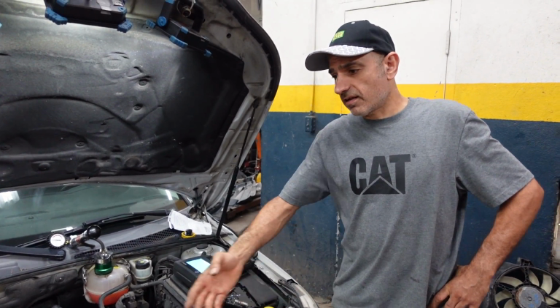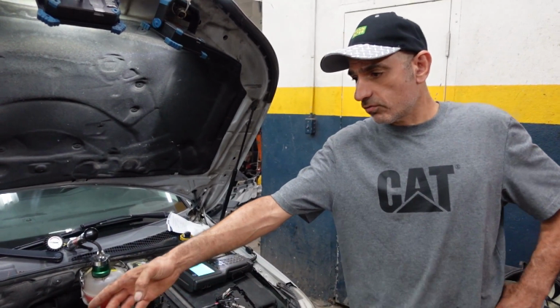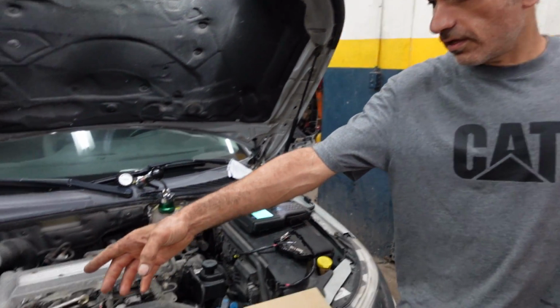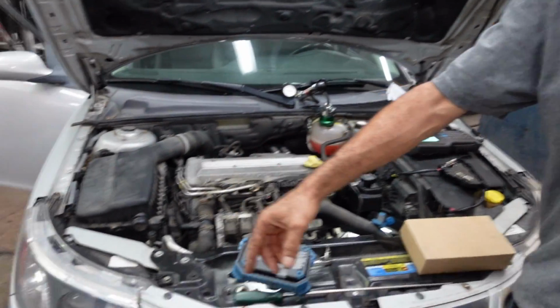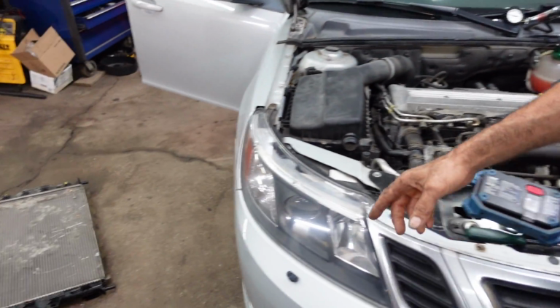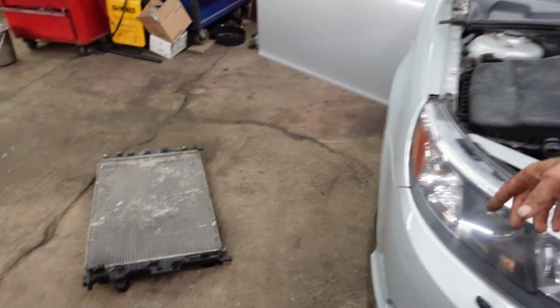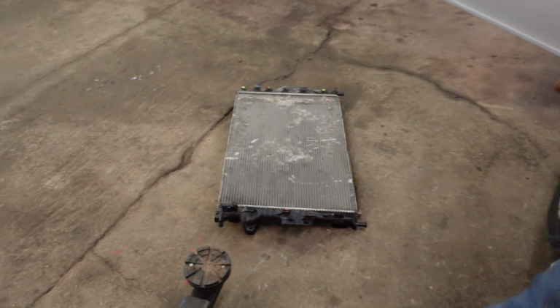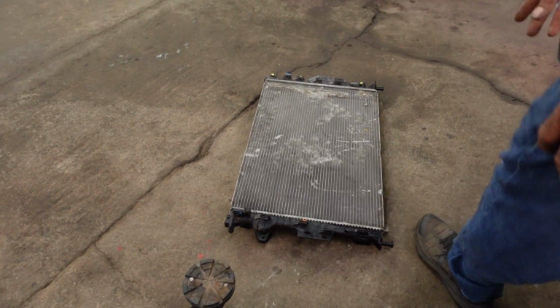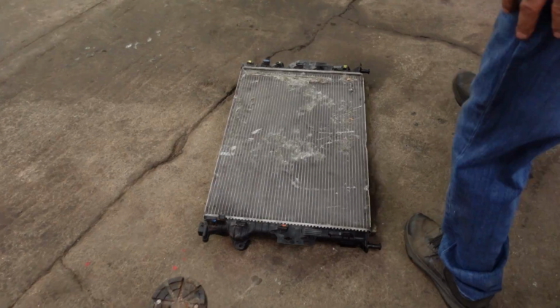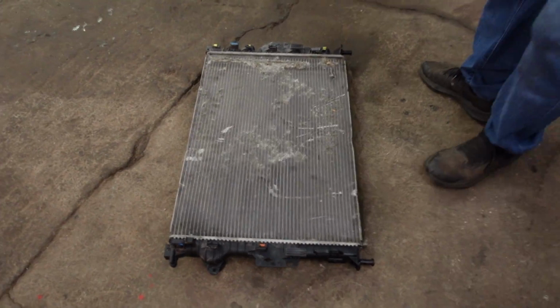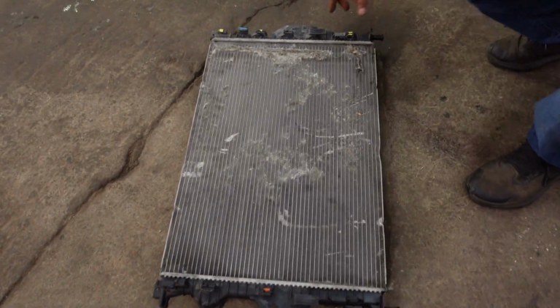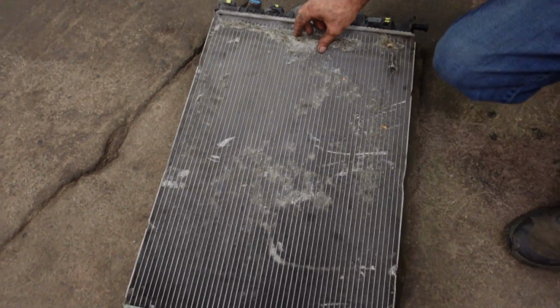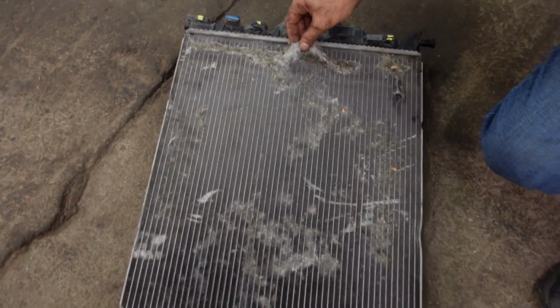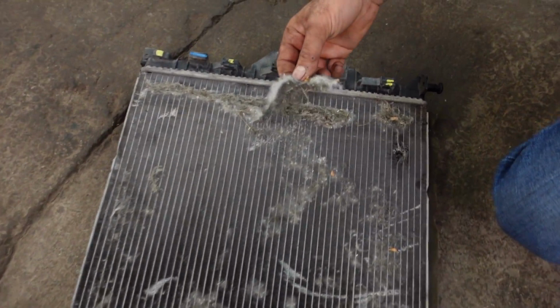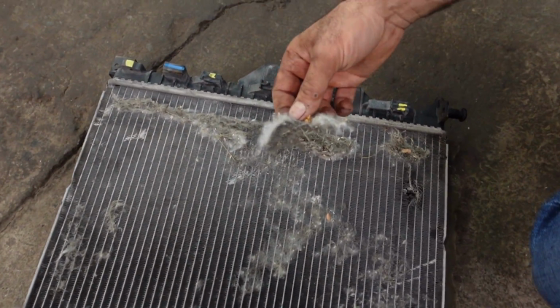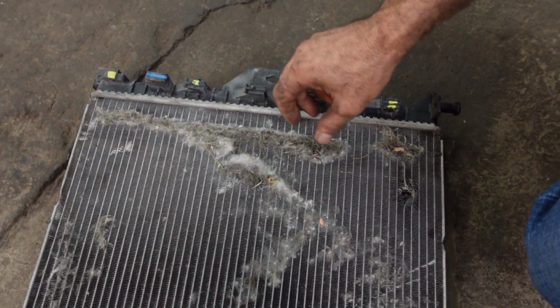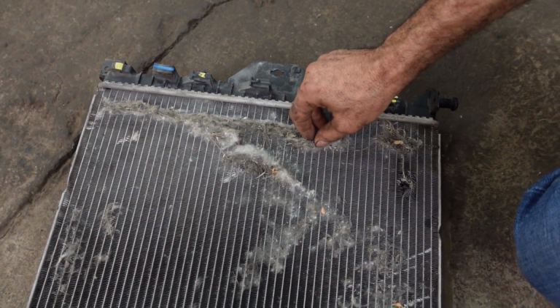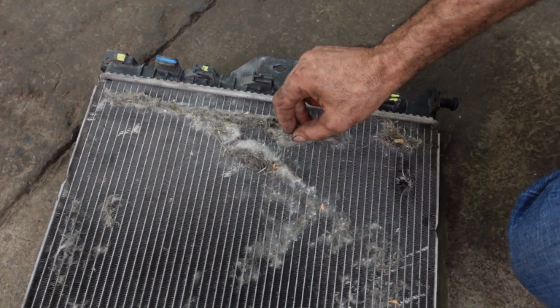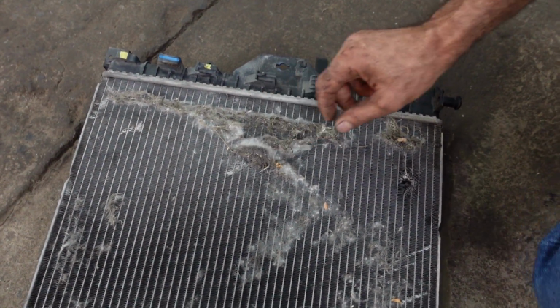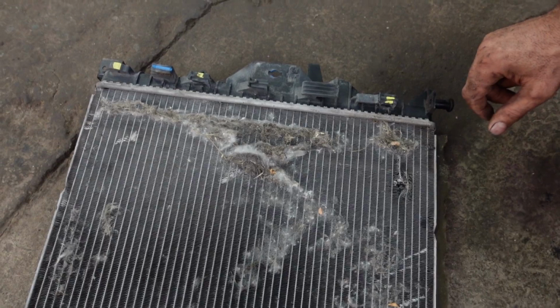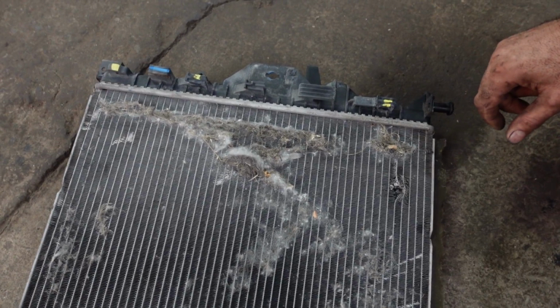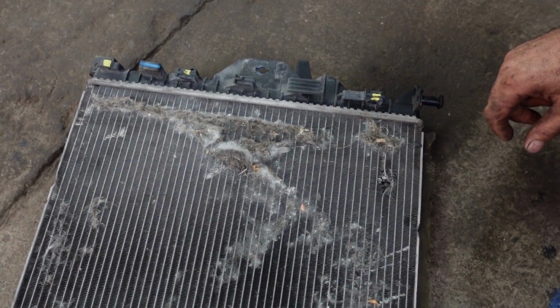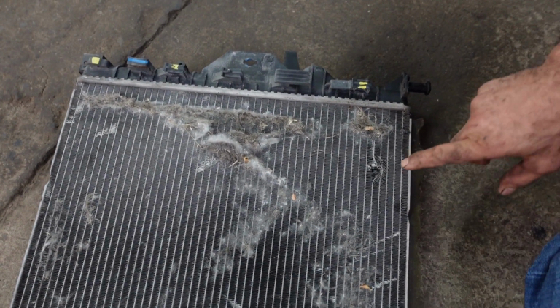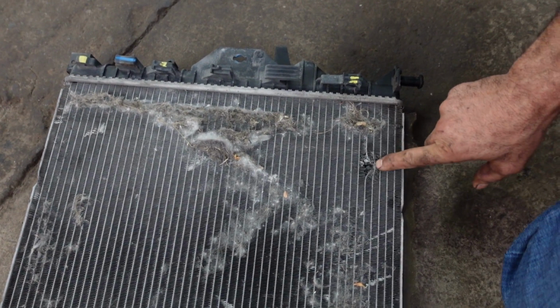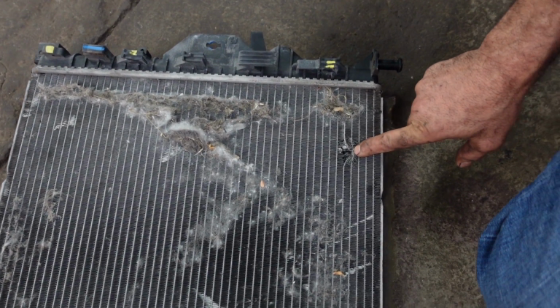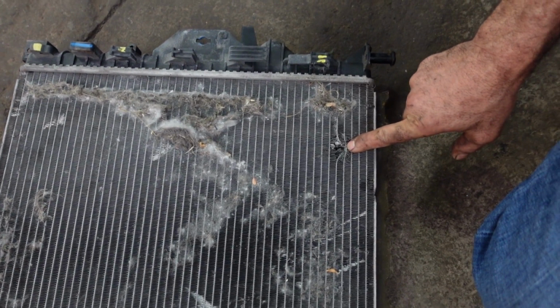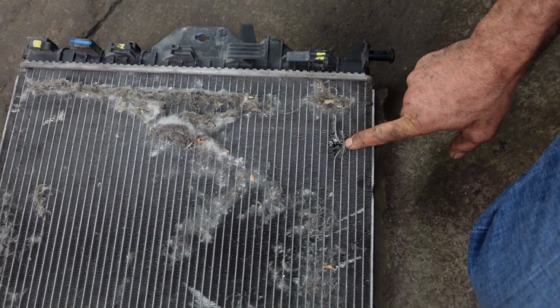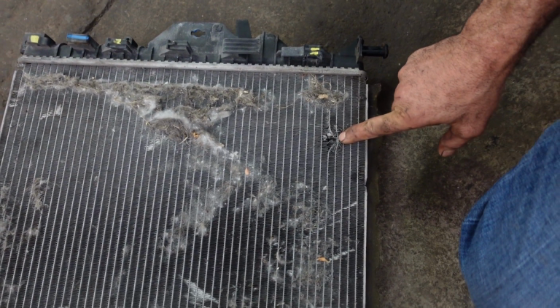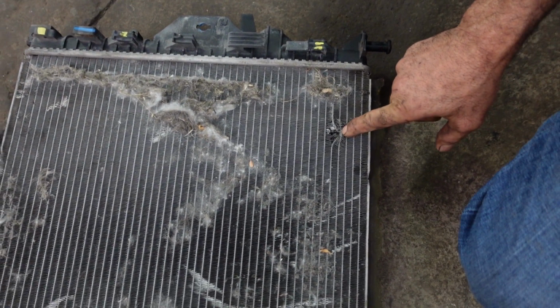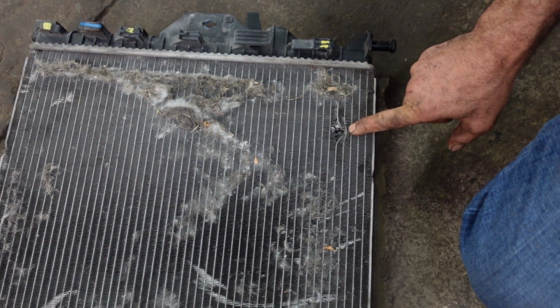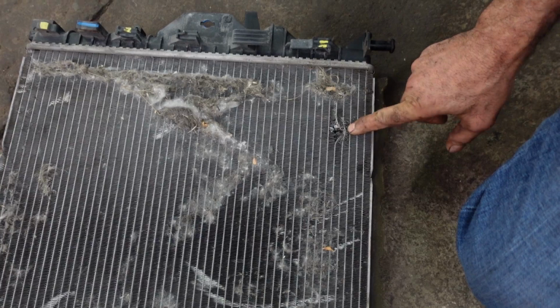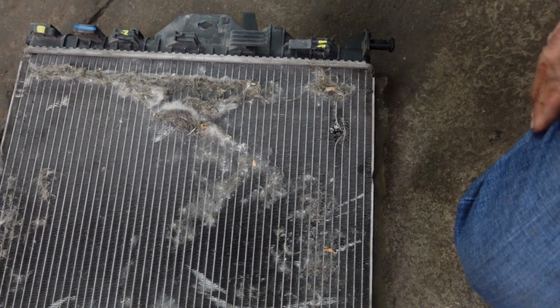Here's an example of how the radiator gets blocked. Dirt and pollen from the road stick on the radiator, or sometimes the radiator is damaged and leaks all the coolant.